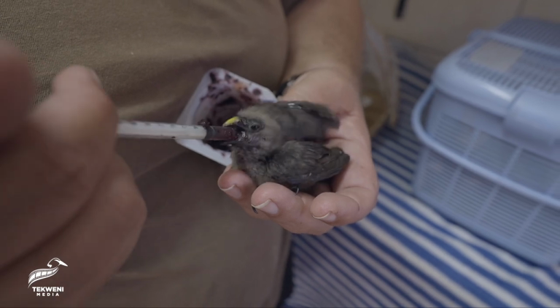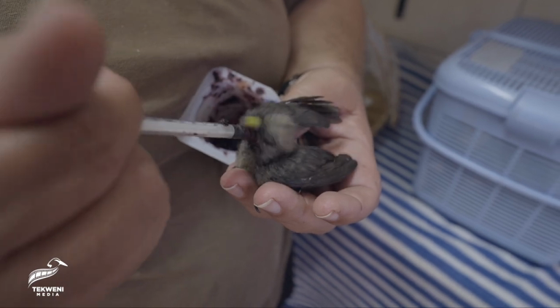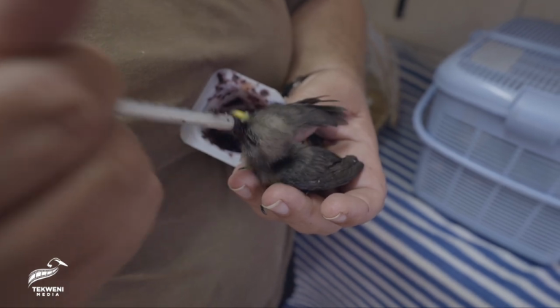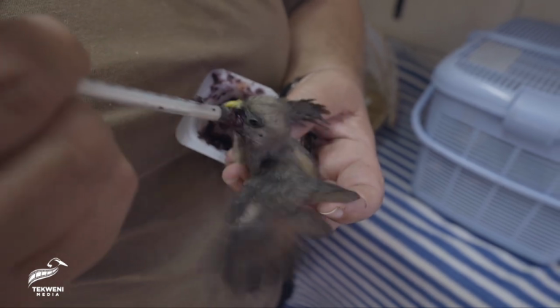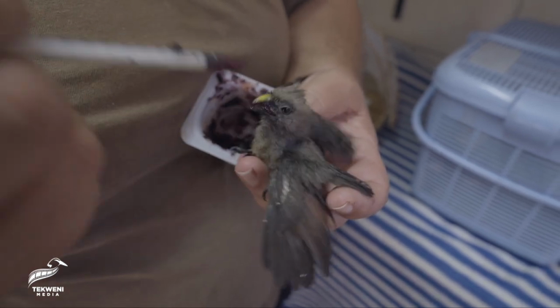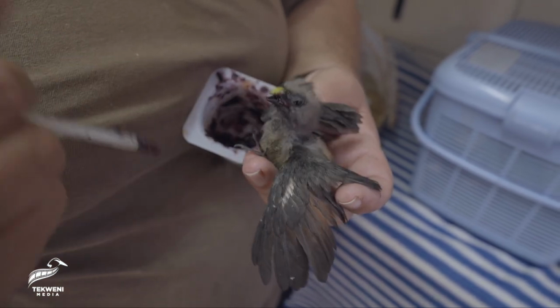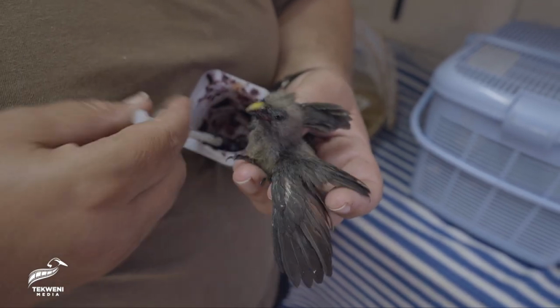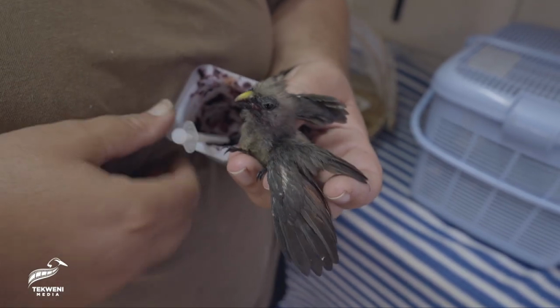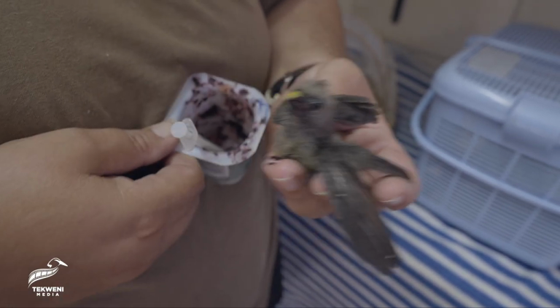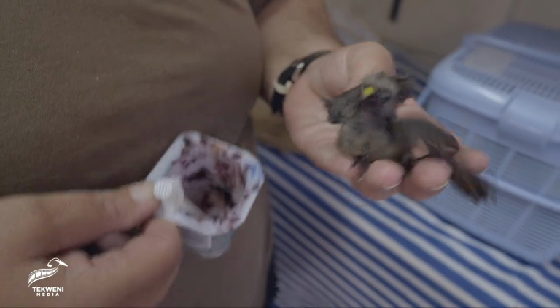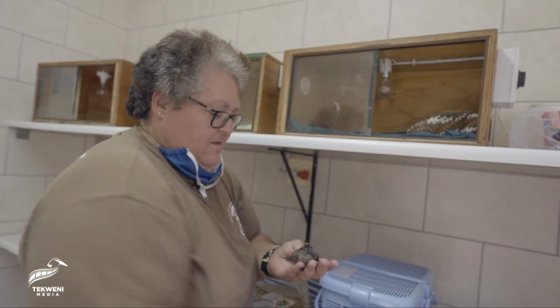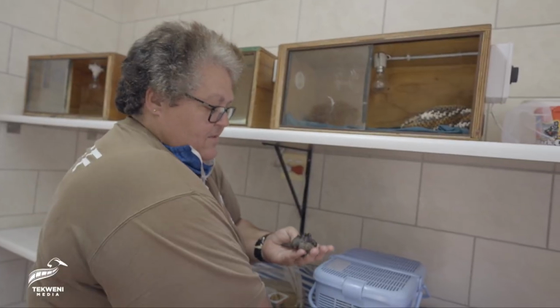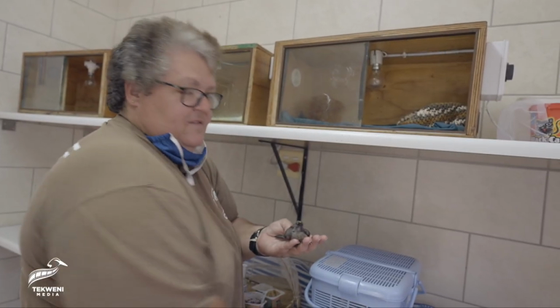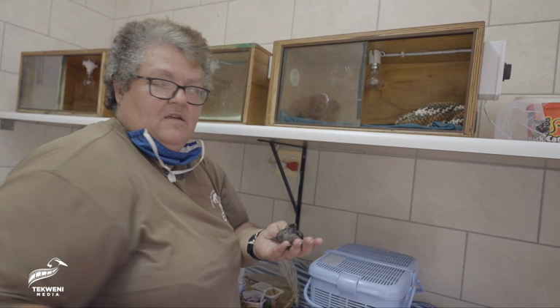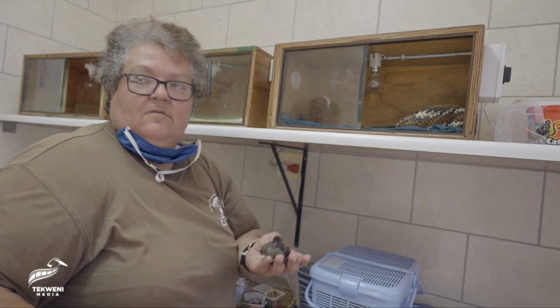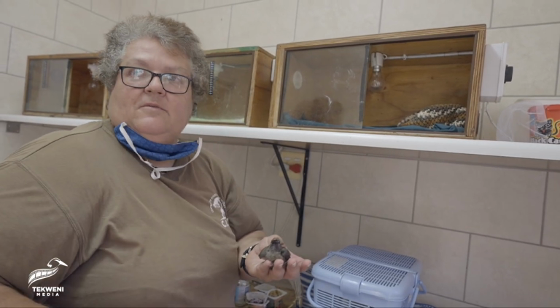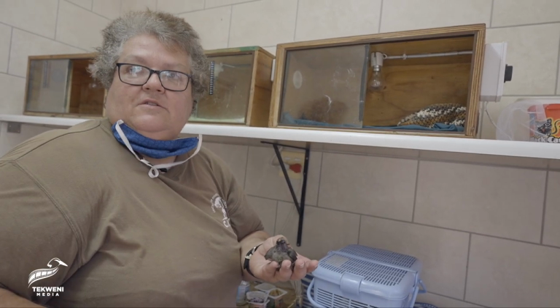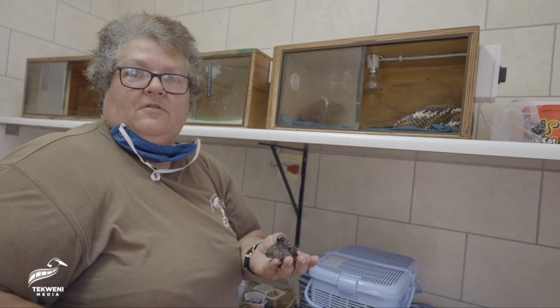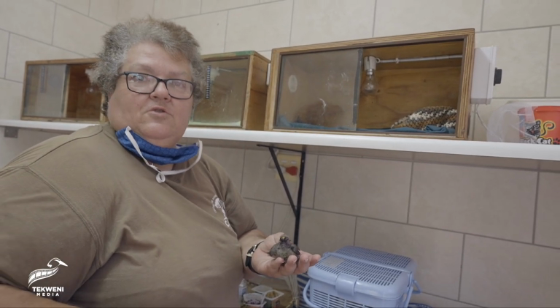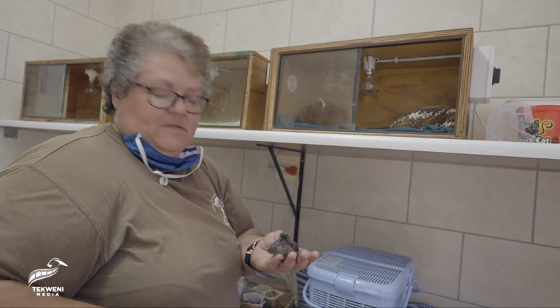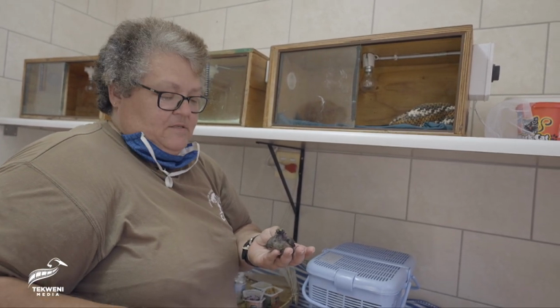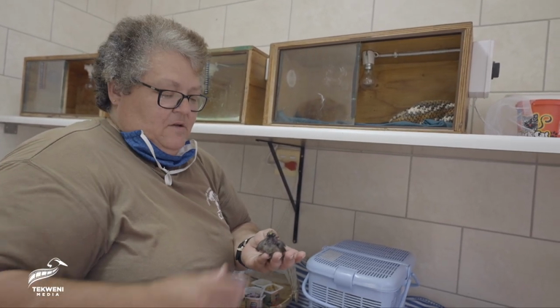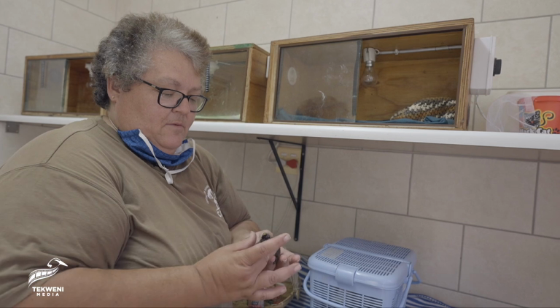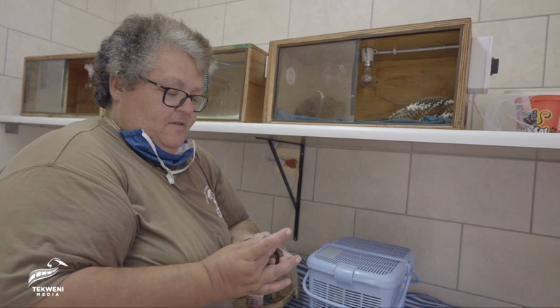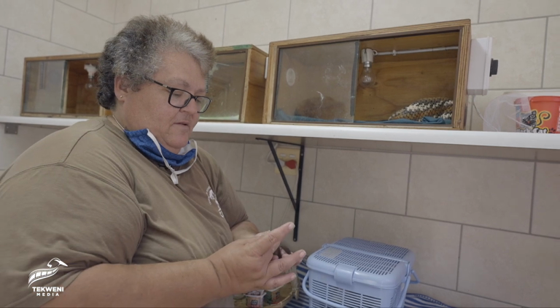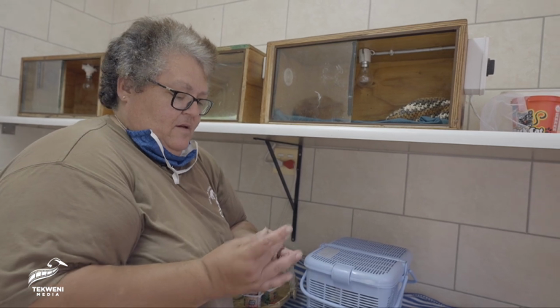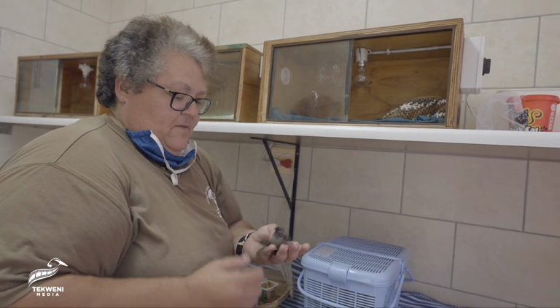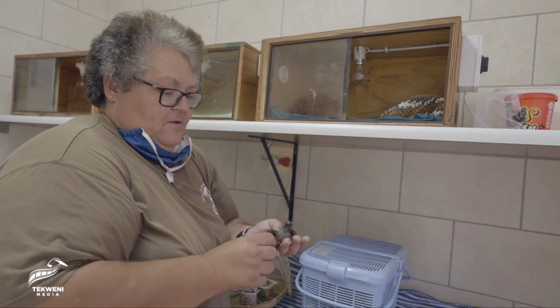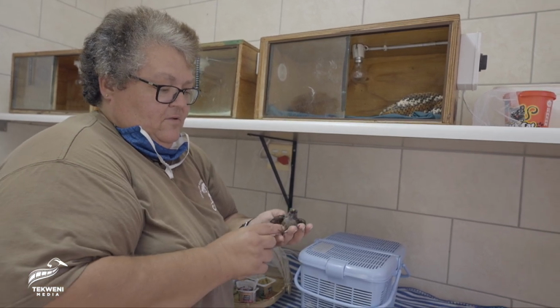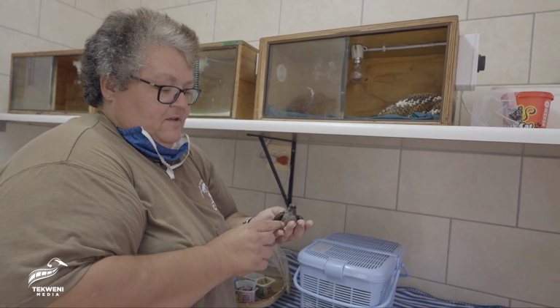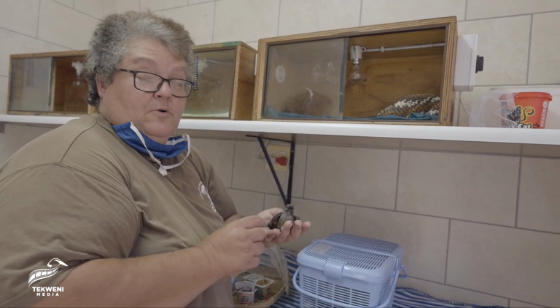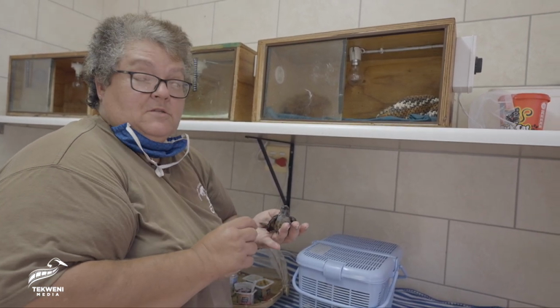Generally their diet would consist of a fruit diet with a little bit of seeds, but majority fruit. They enjoy hibiscus, mulberries, any other thing along those lines, and pawpaws.